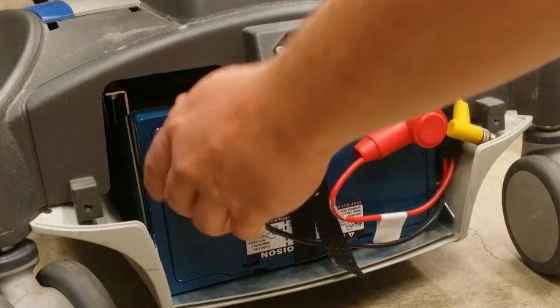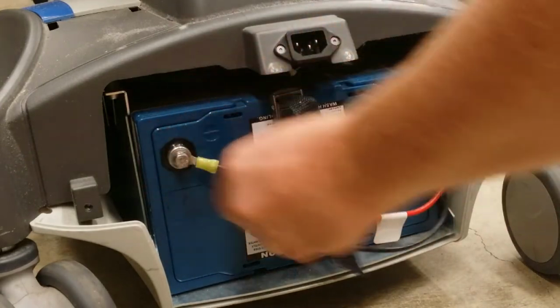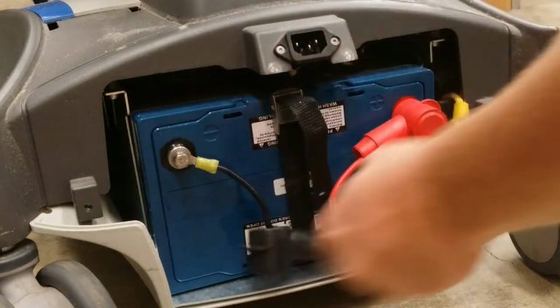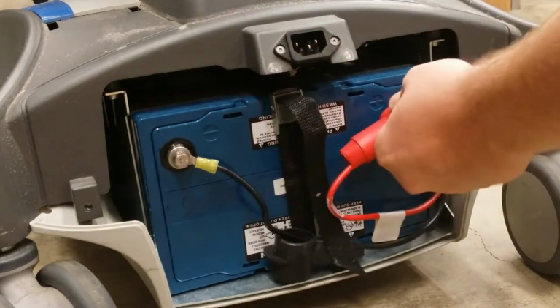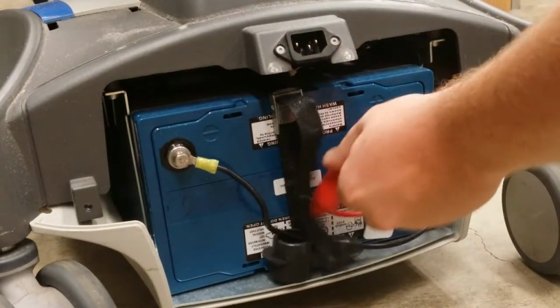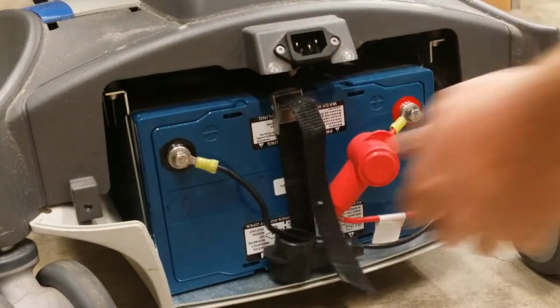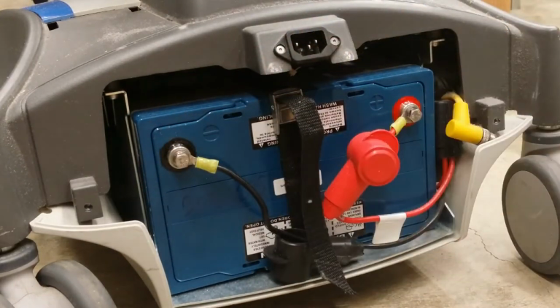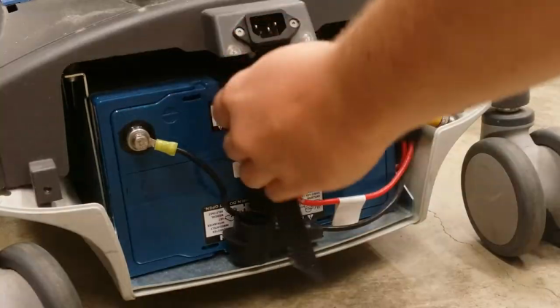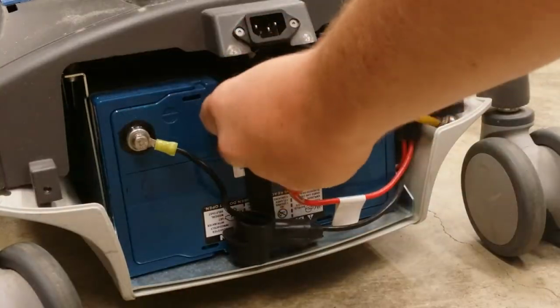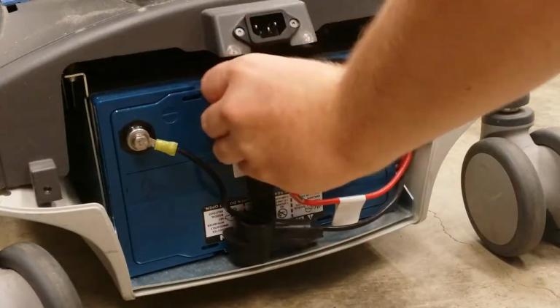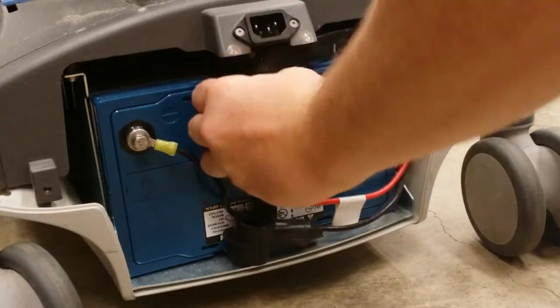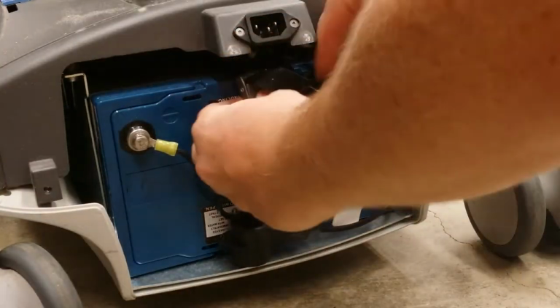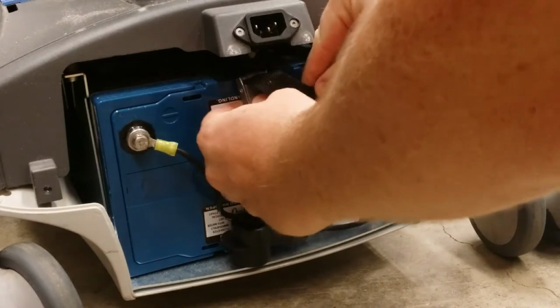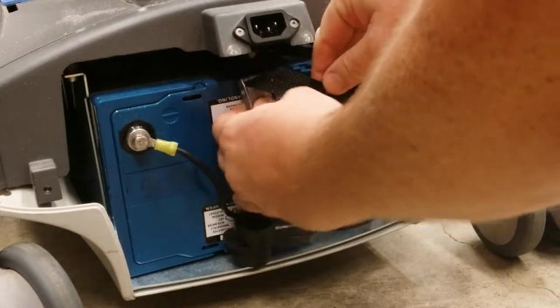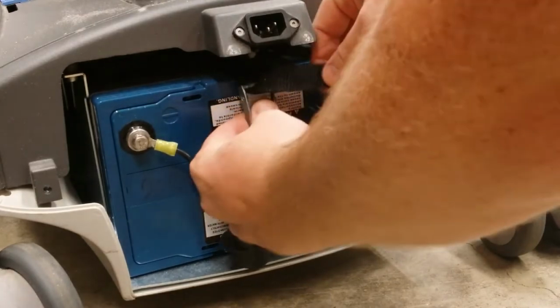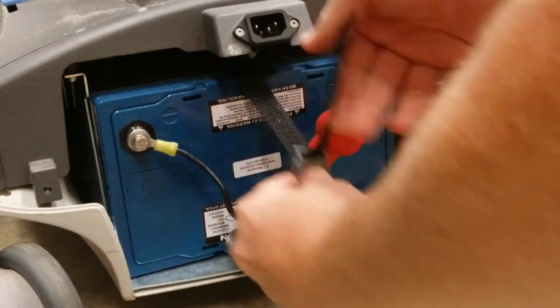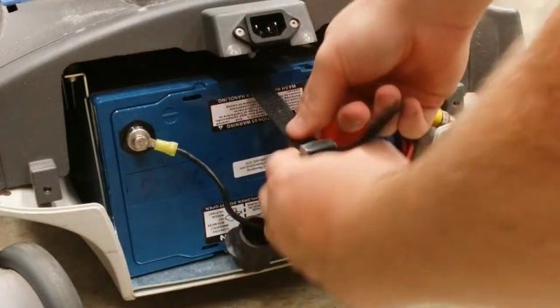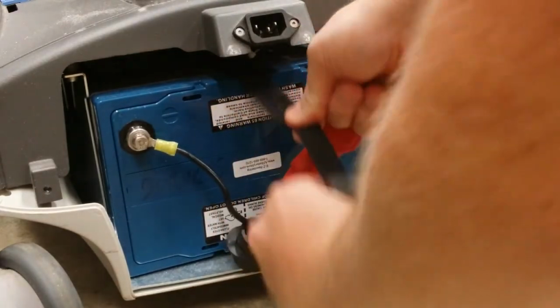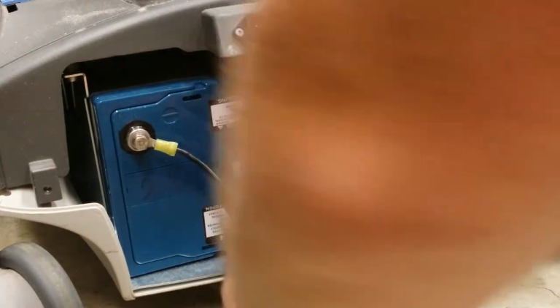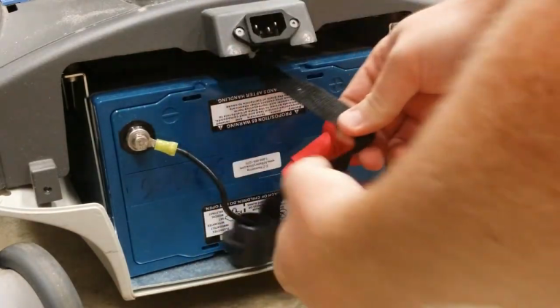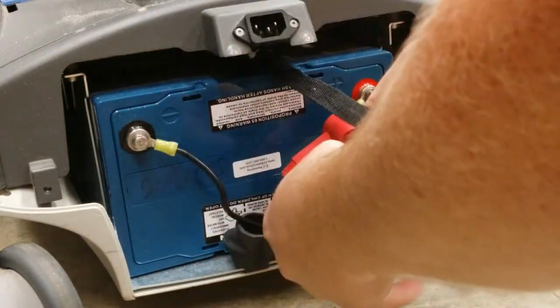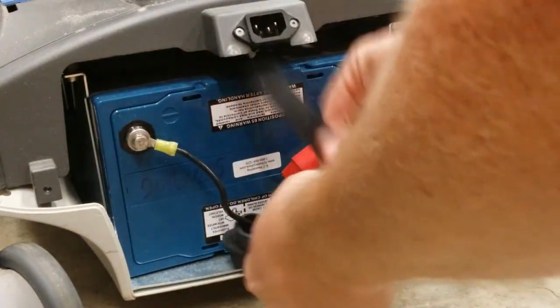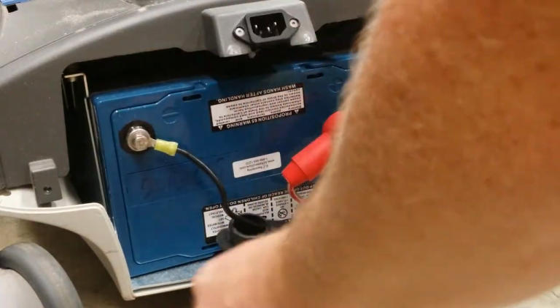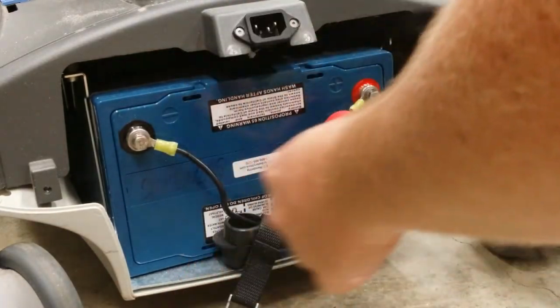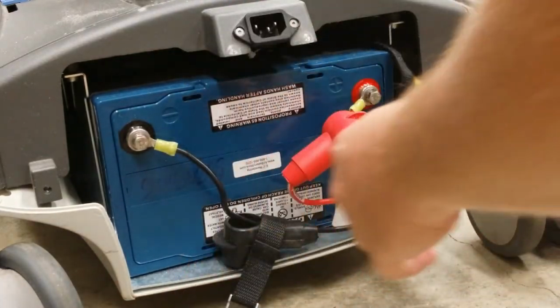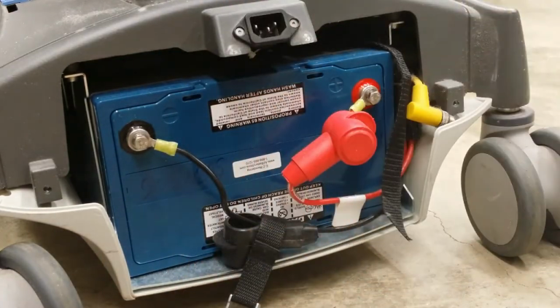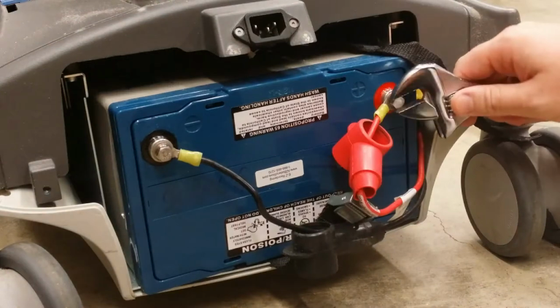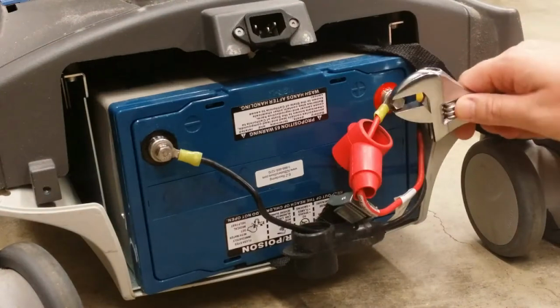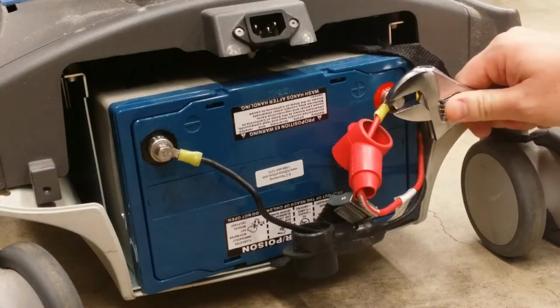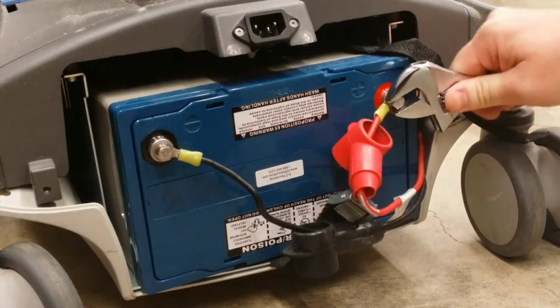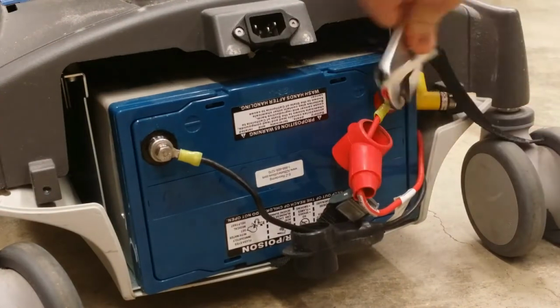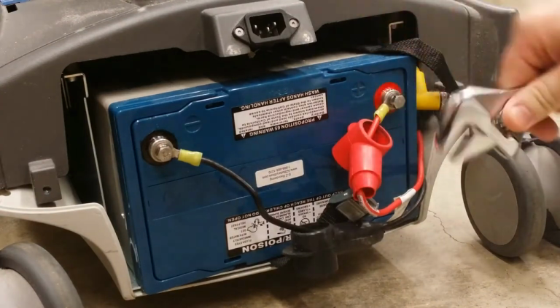Unstrap the battery and remove the rubber post protectors. Unscrew the positive and negative bolts.